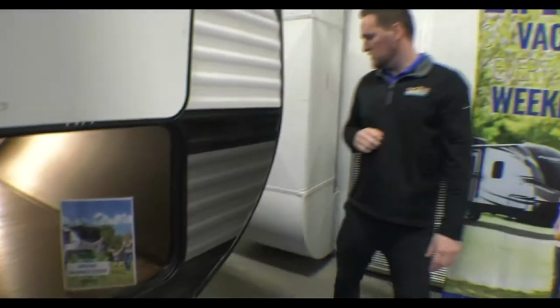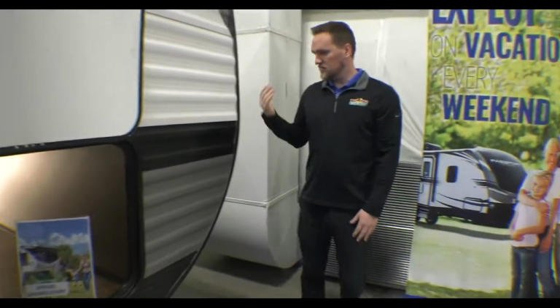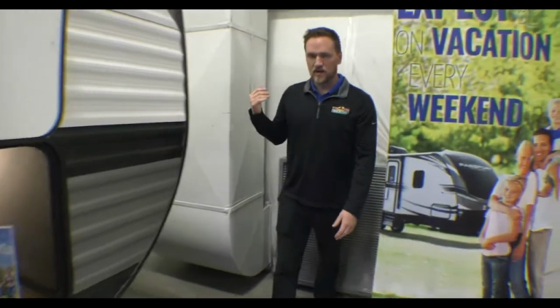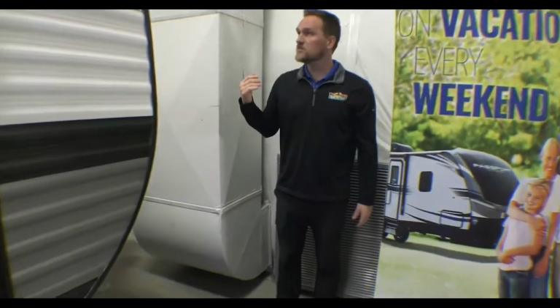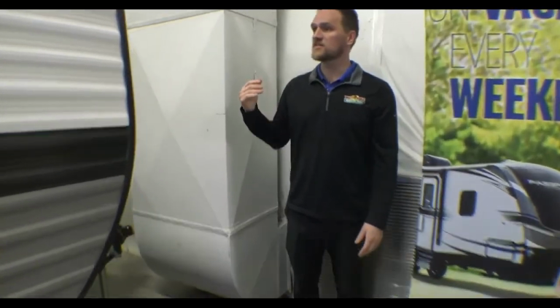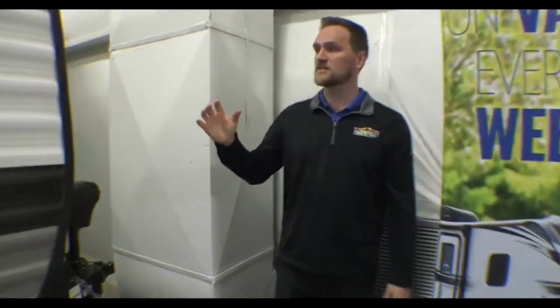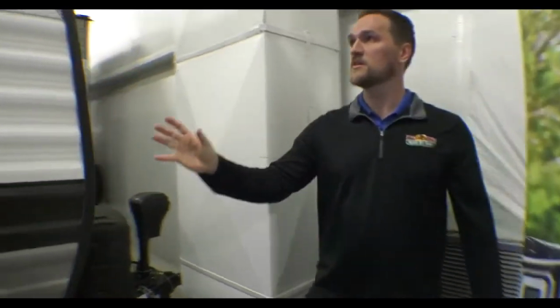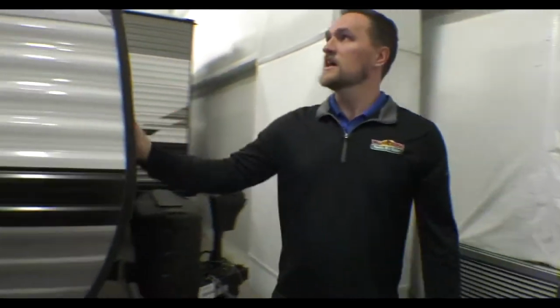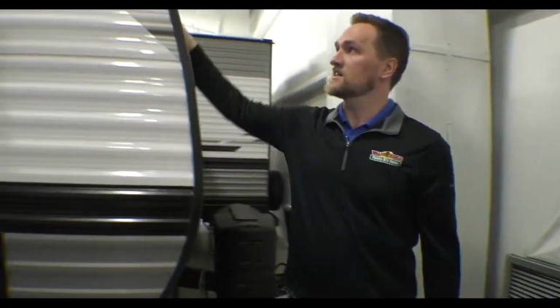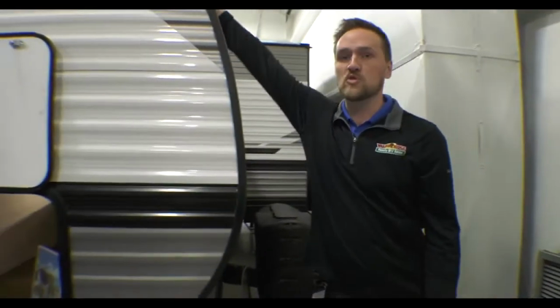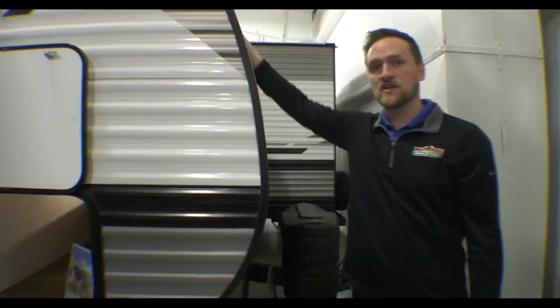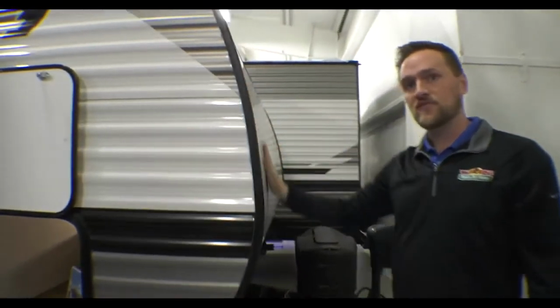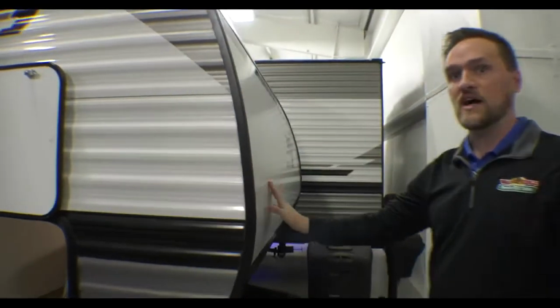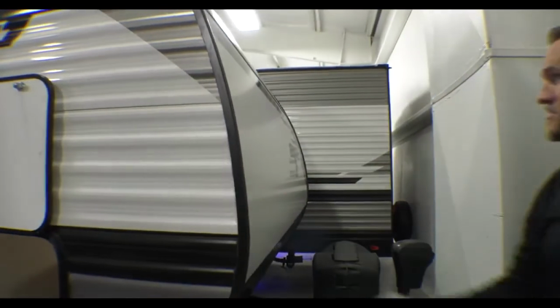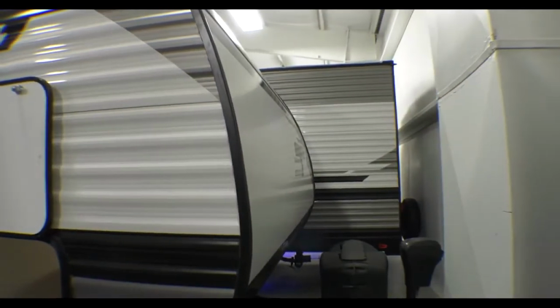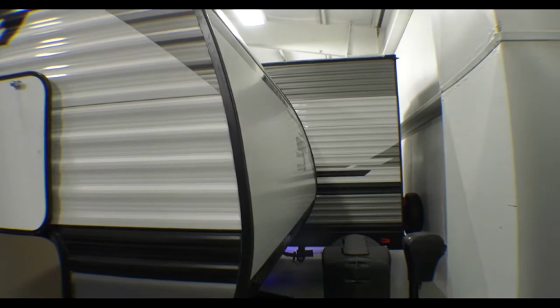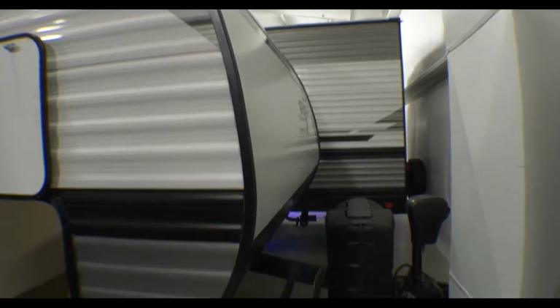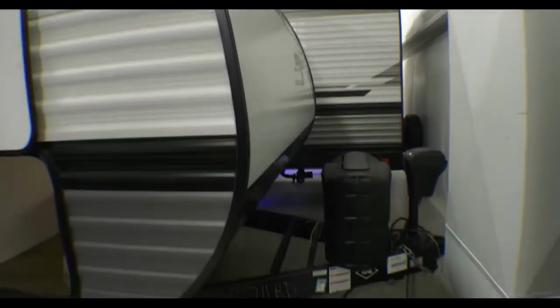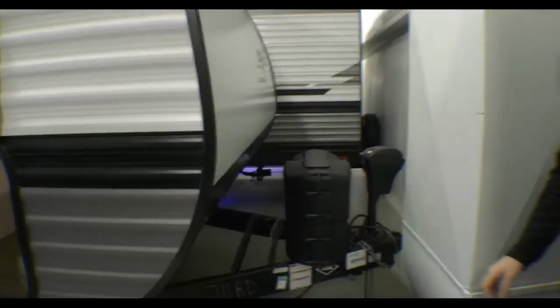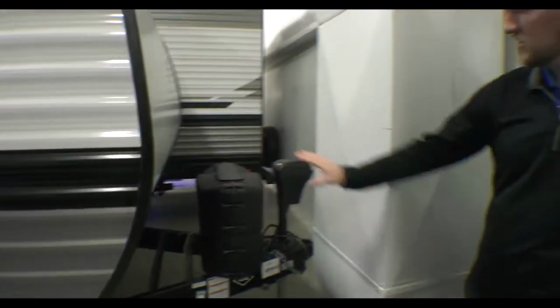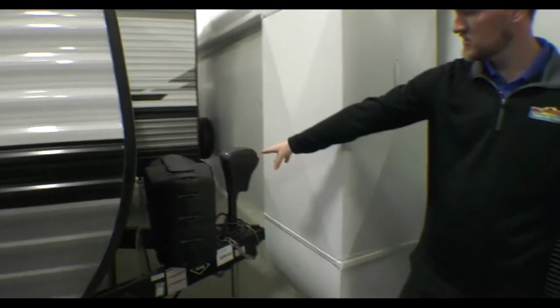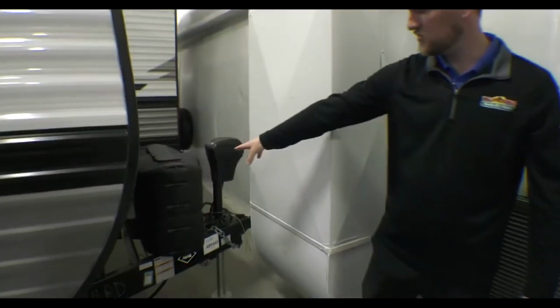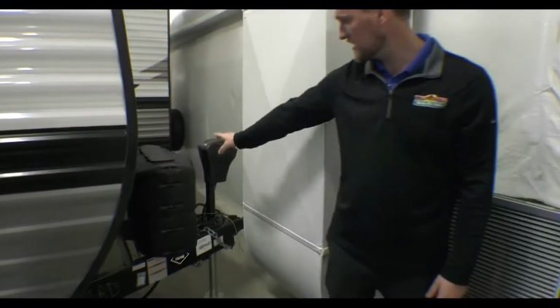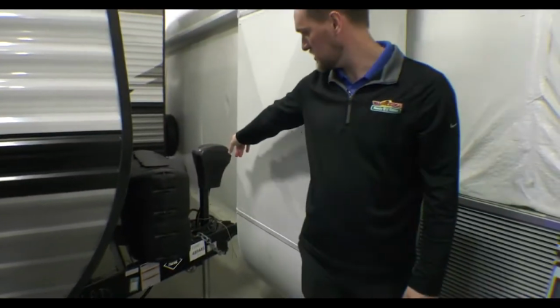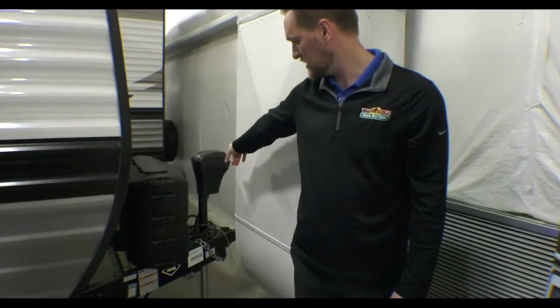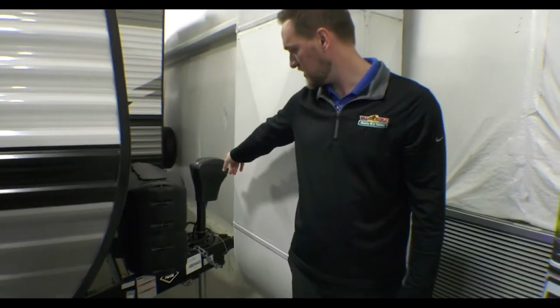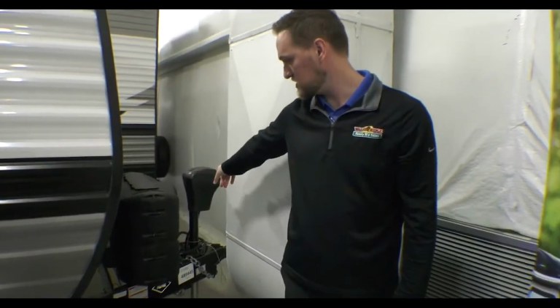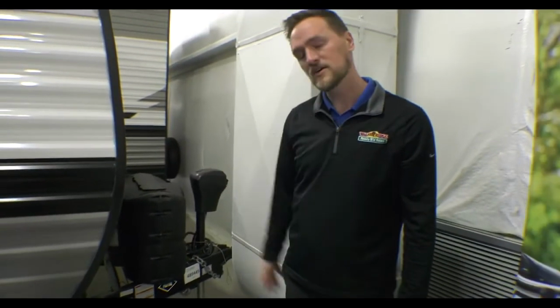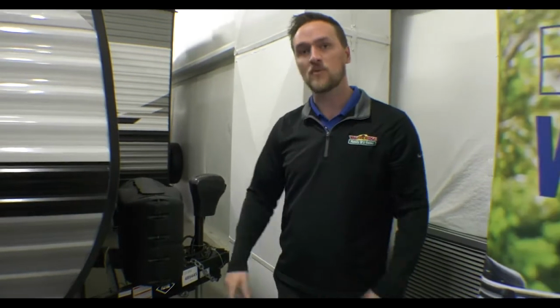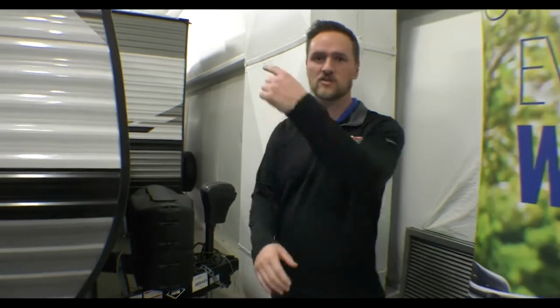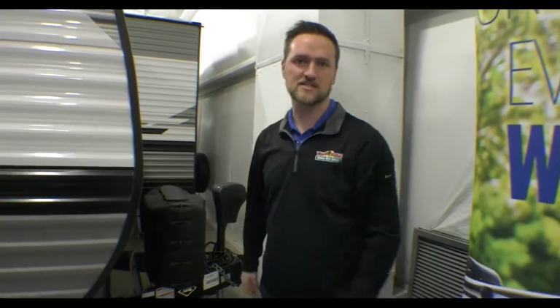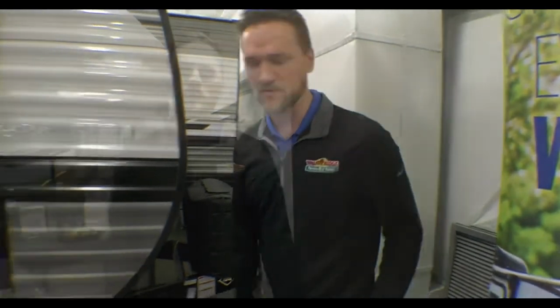Keep coming around — a nice thing about this one is it has a smooth finish on the front side, which gives it a really nice look. Two LP tanks, and then you also have your power tongue jack.